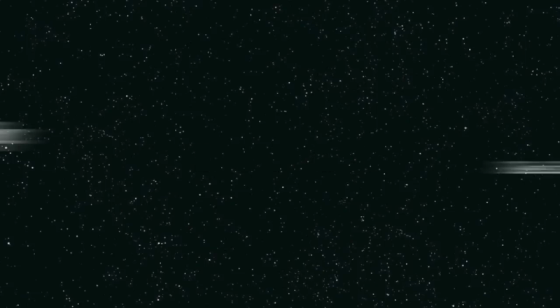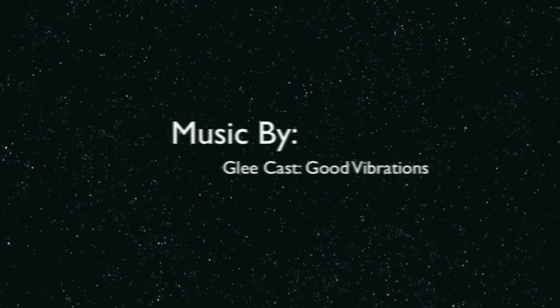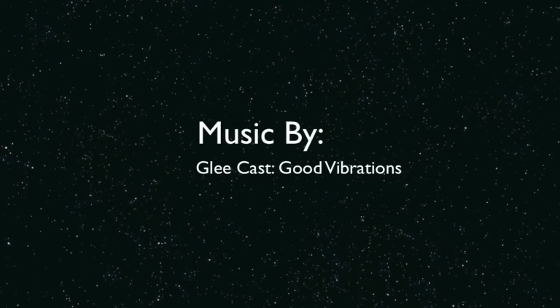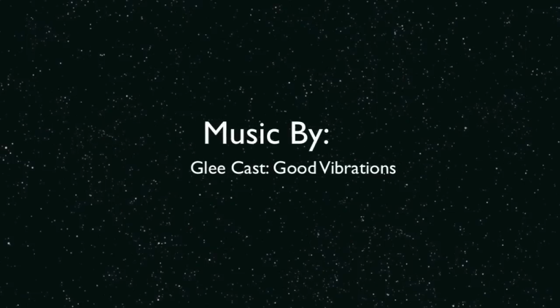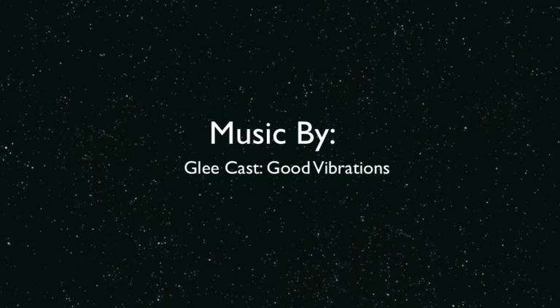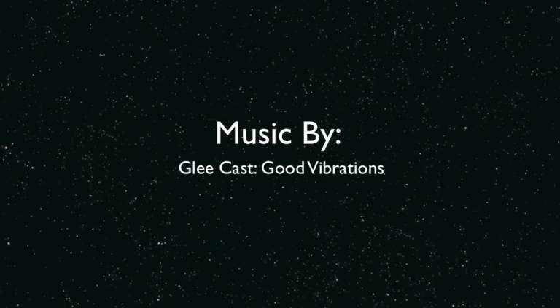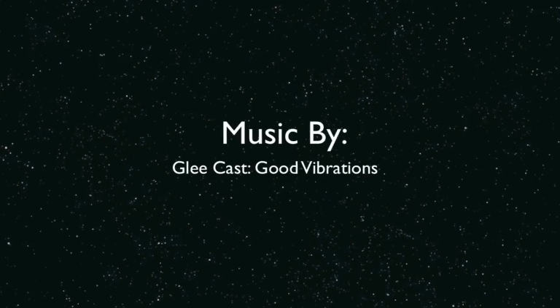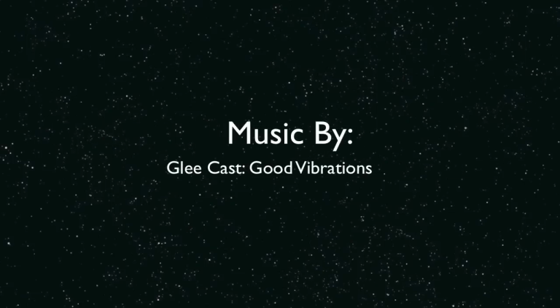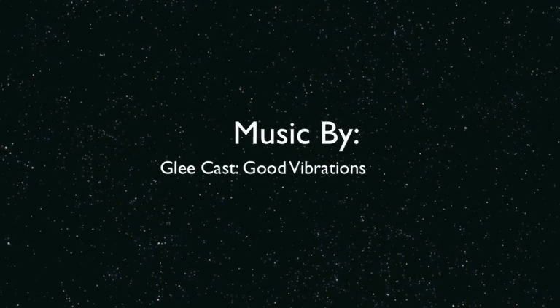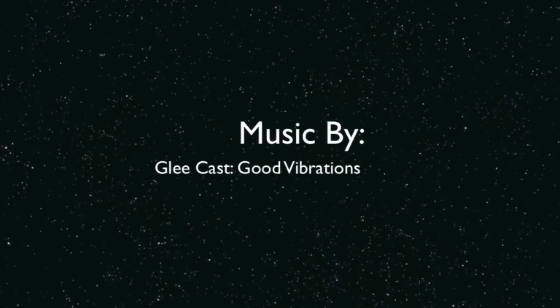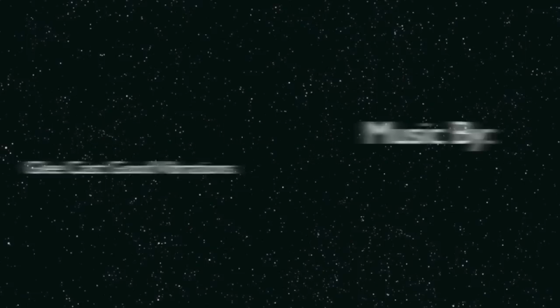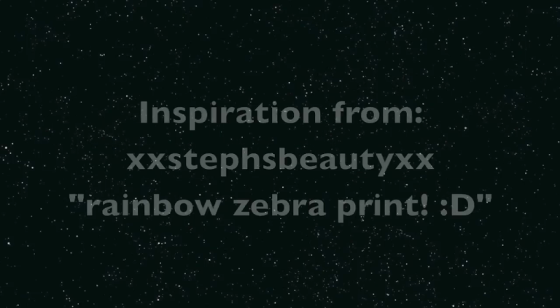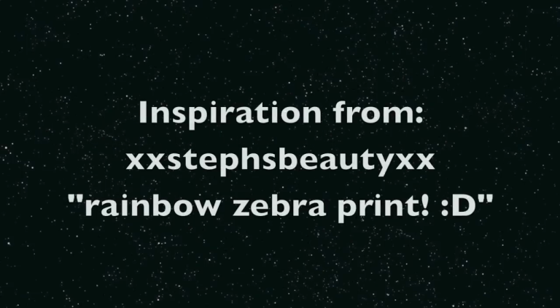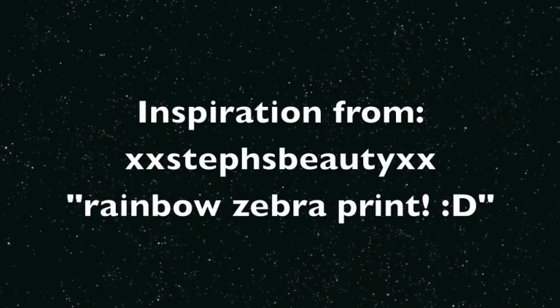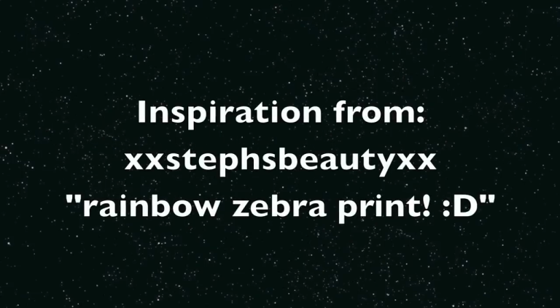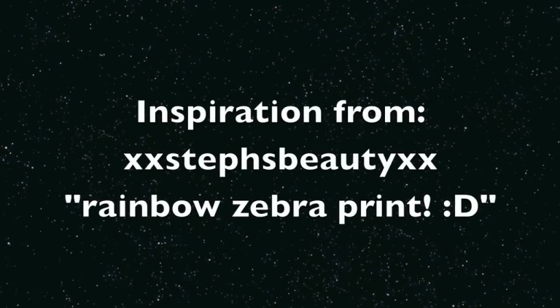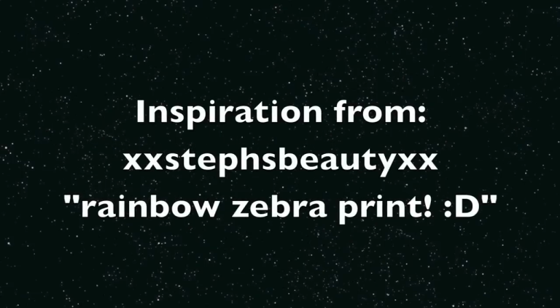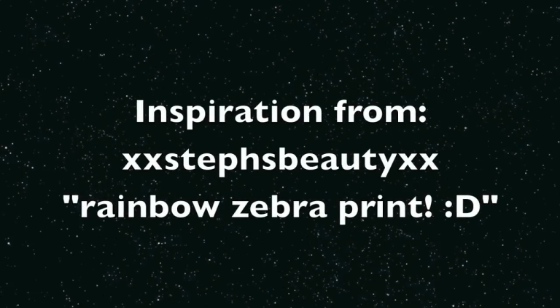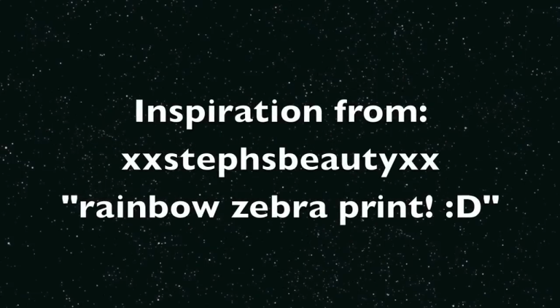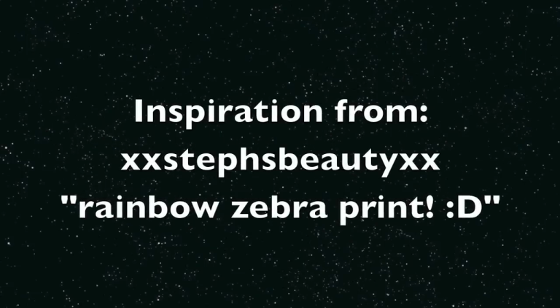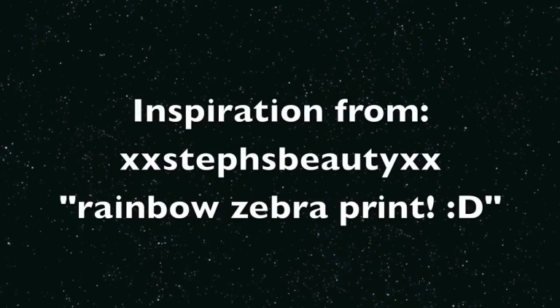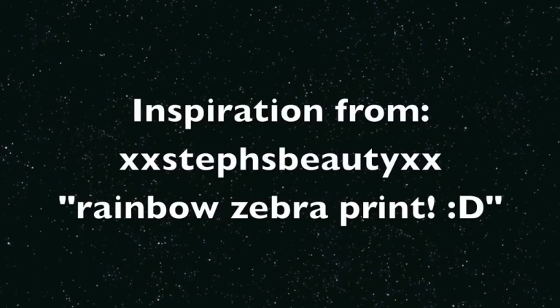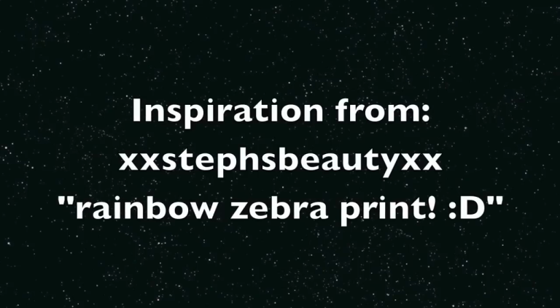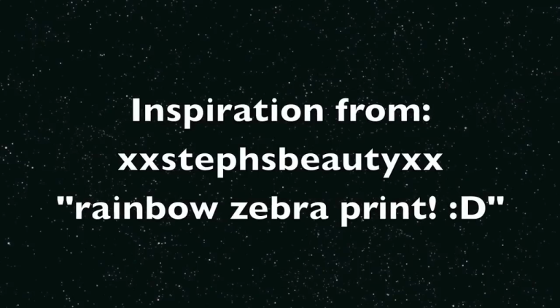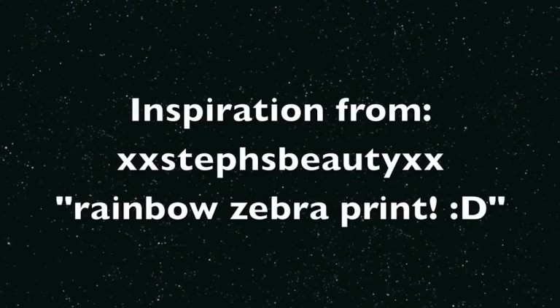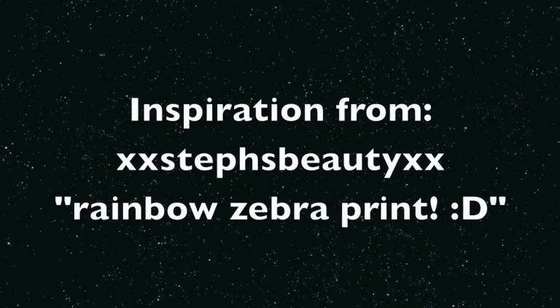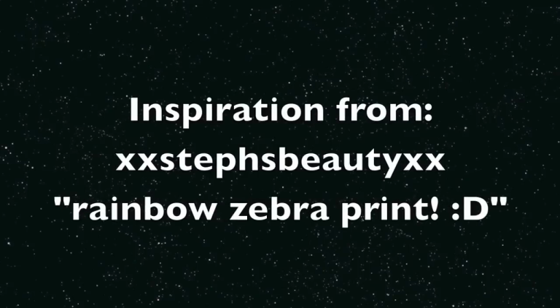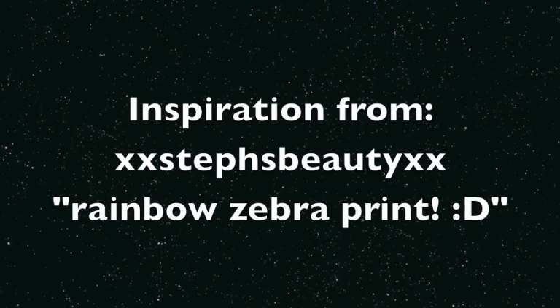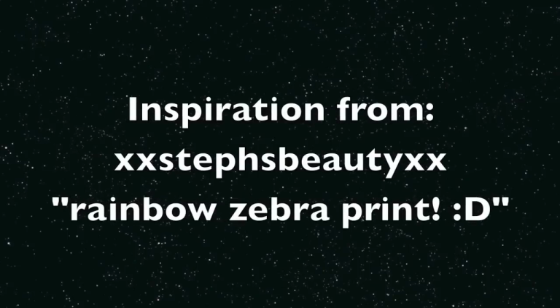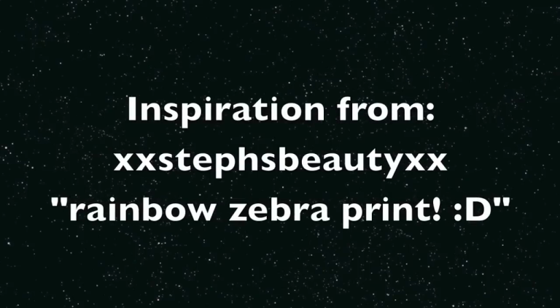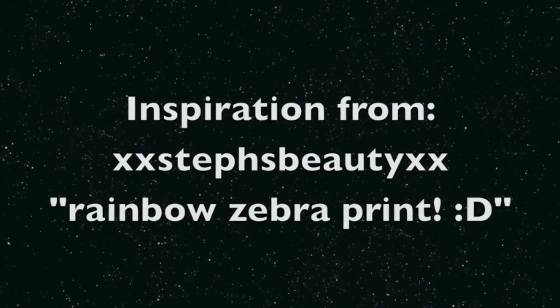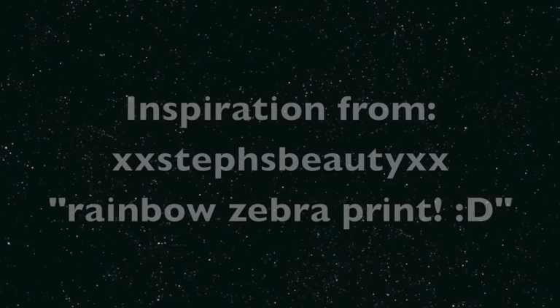Music by the Glee cast — Good Vibrations. Thank you guys for commenting and sending me requests and sharing your ideas. Keep sending them in, and love you all.